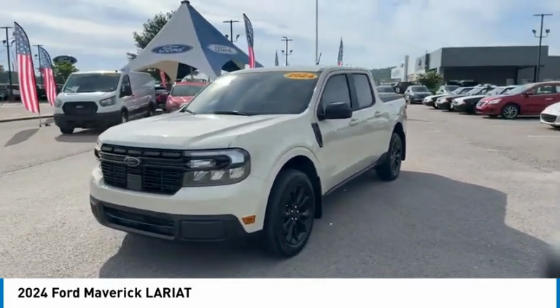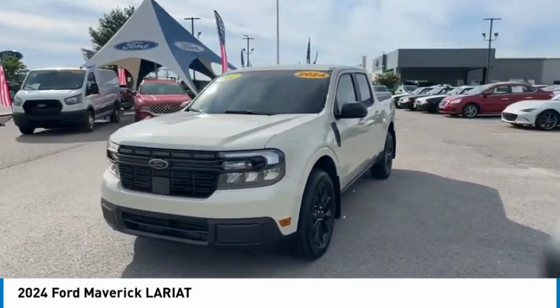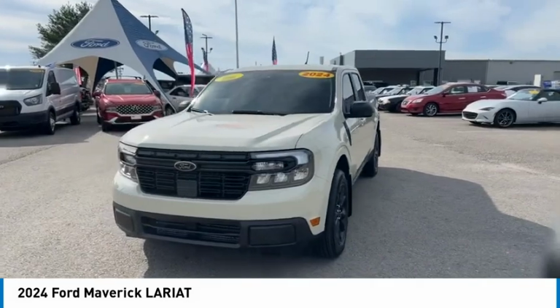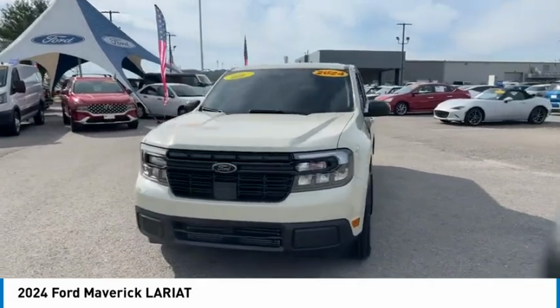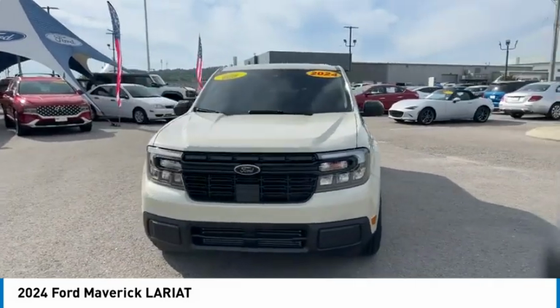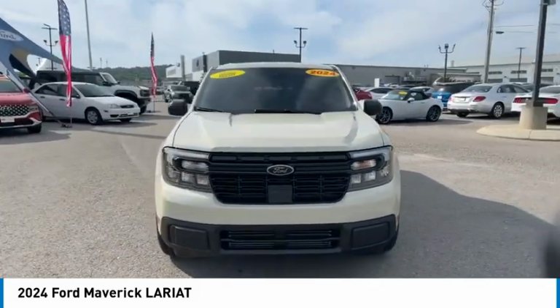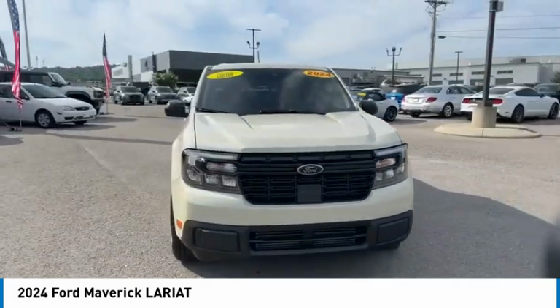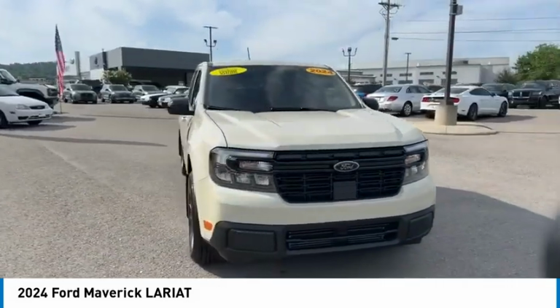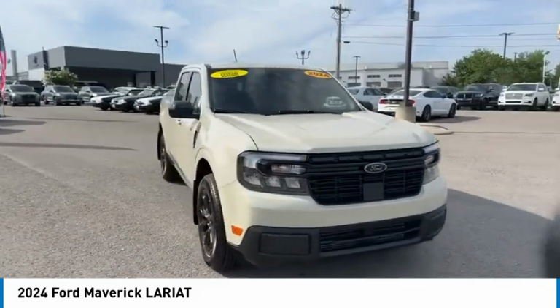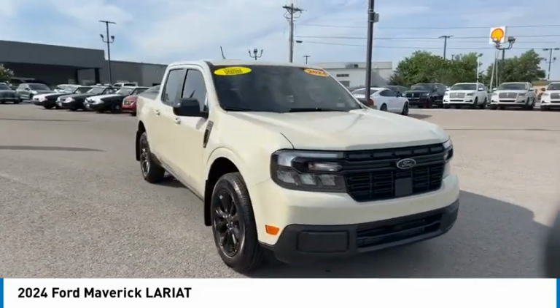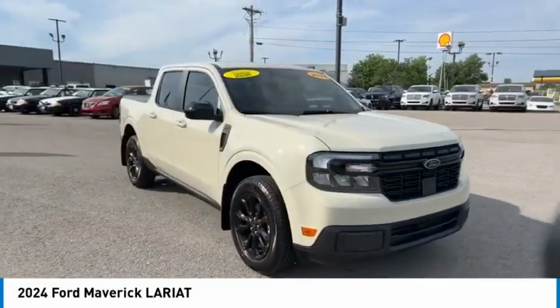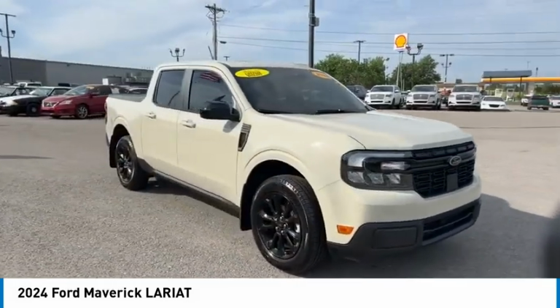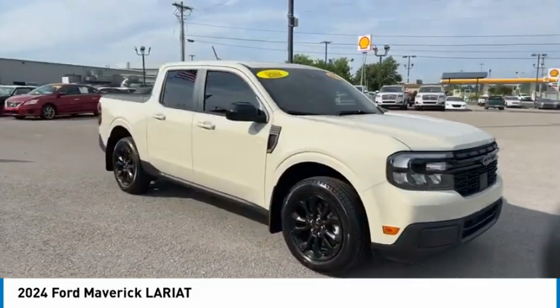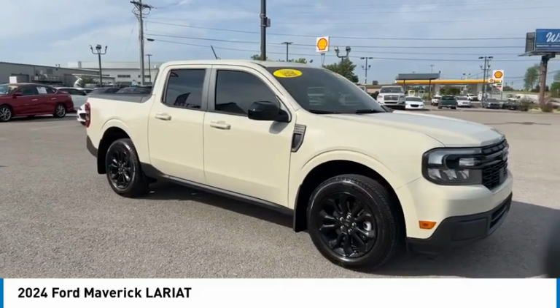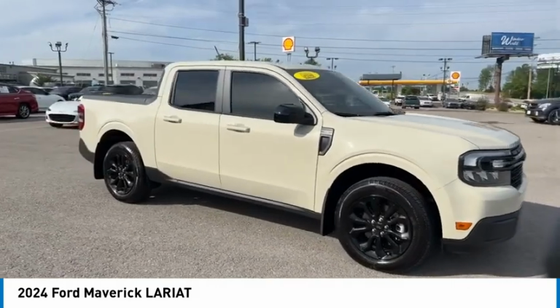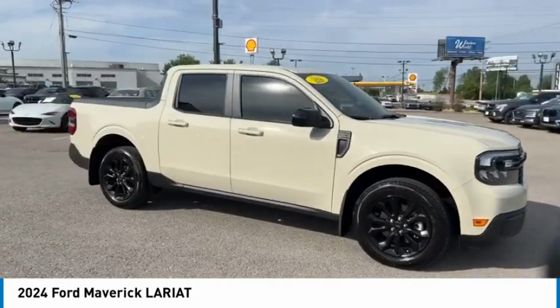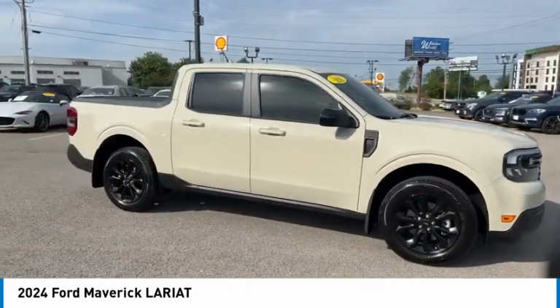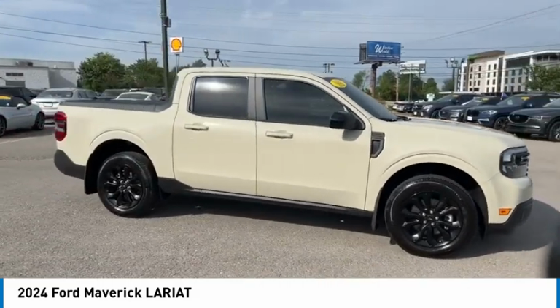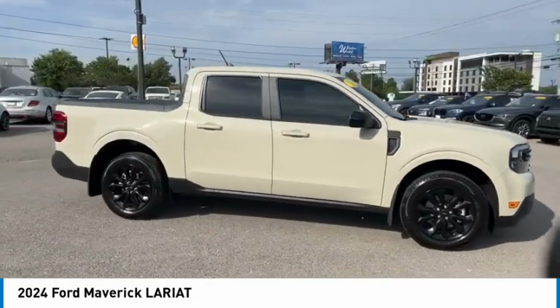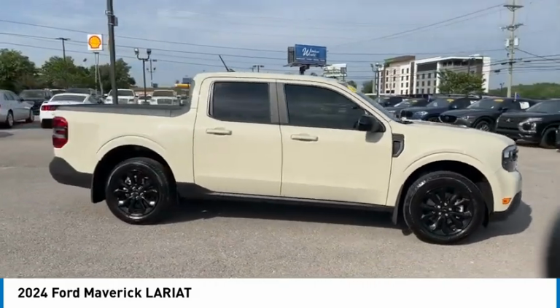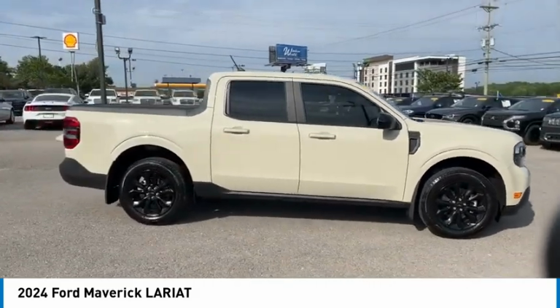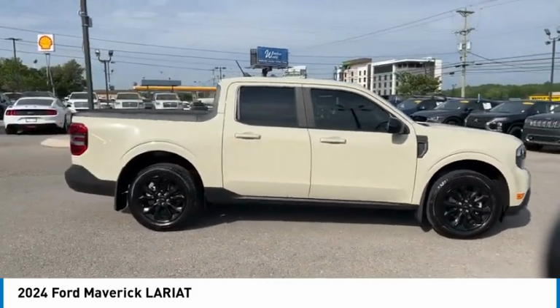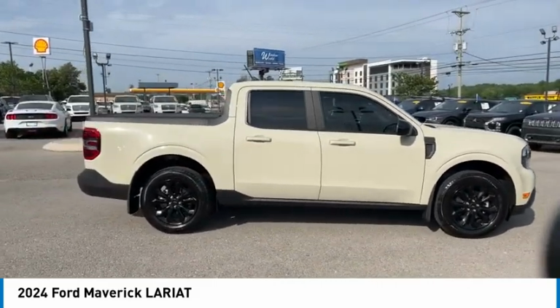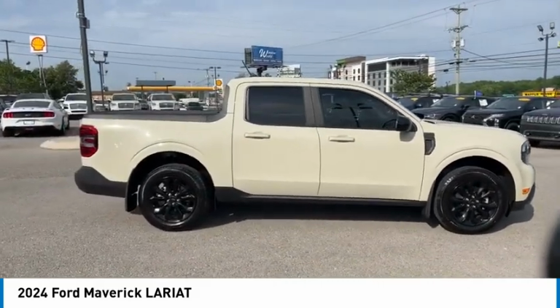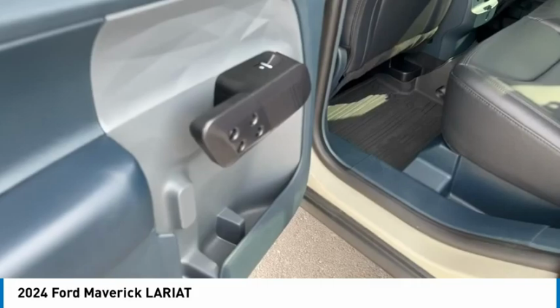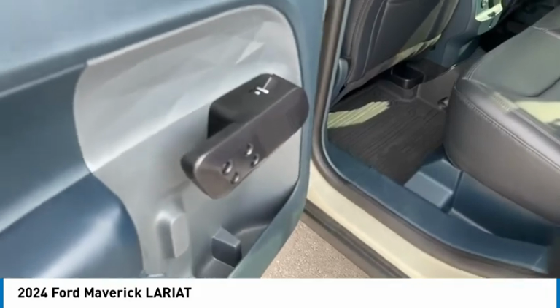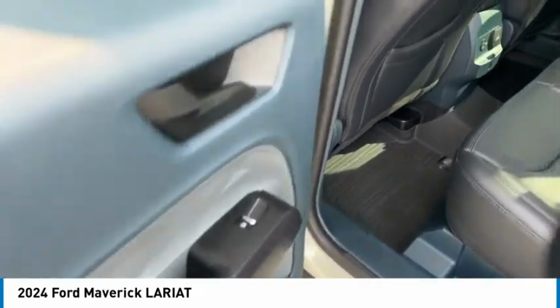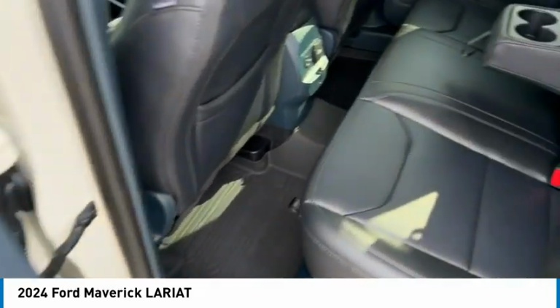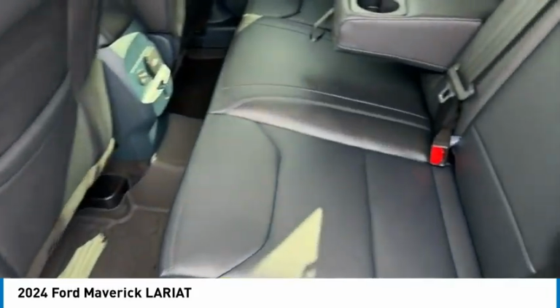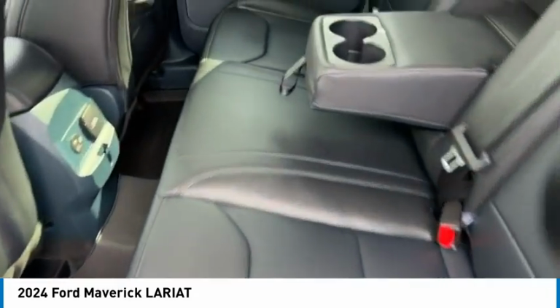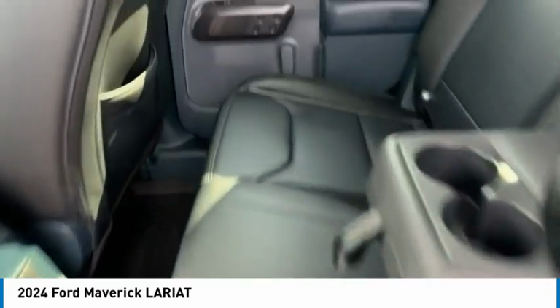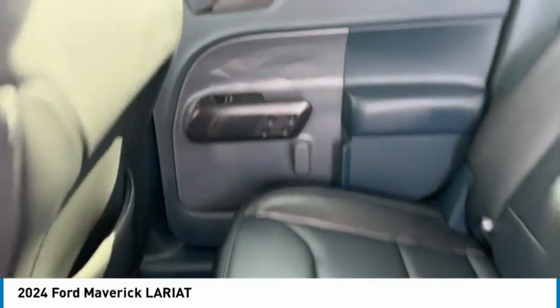Here are some of this vehicle's great options: towing package, all-wheel drive, bed liner, aluminum wheels, heated side mirrors, daytime running lights, remote keyless entry, mirror memory, headlights auto off, and traction control.